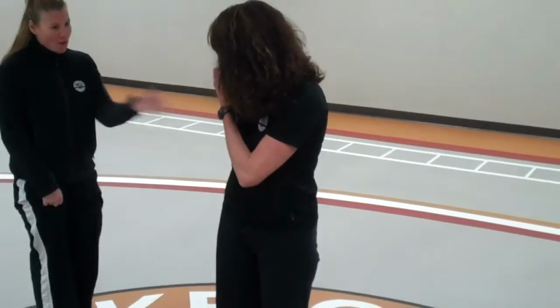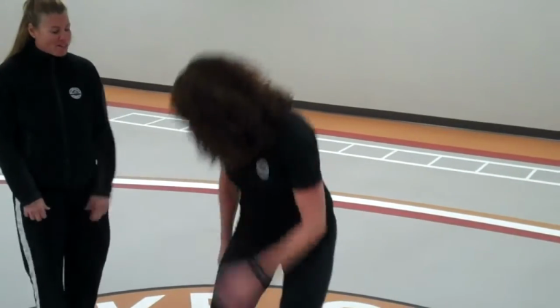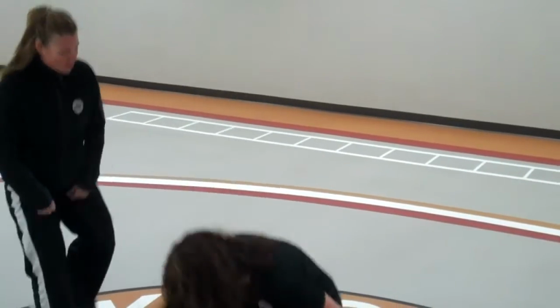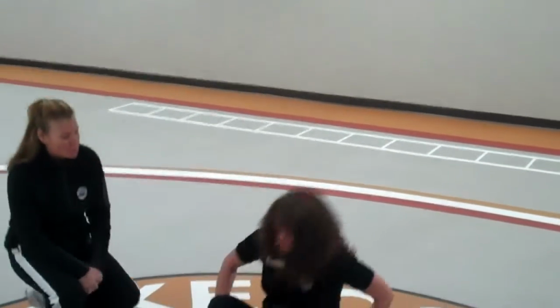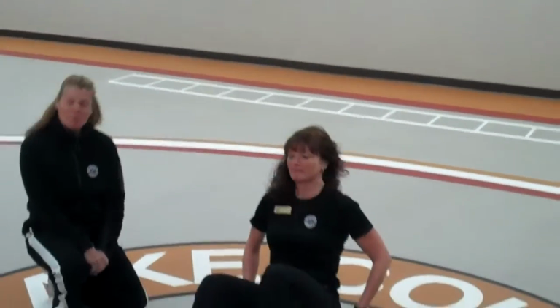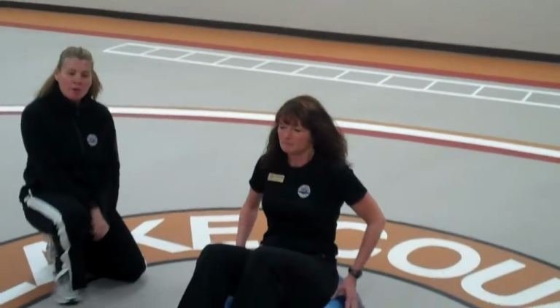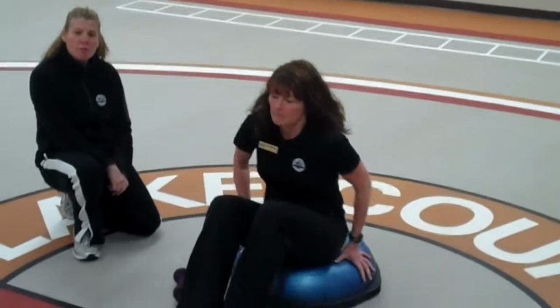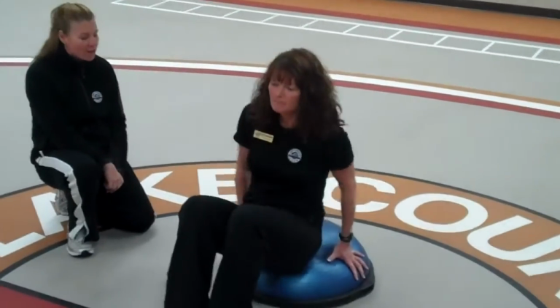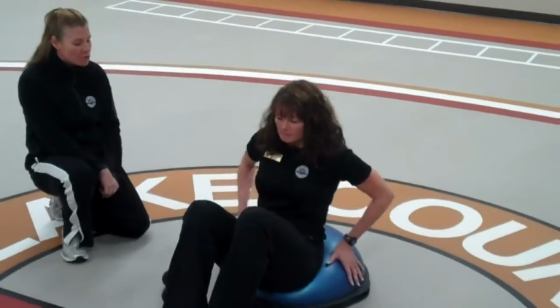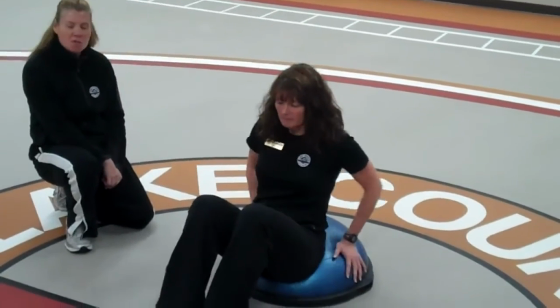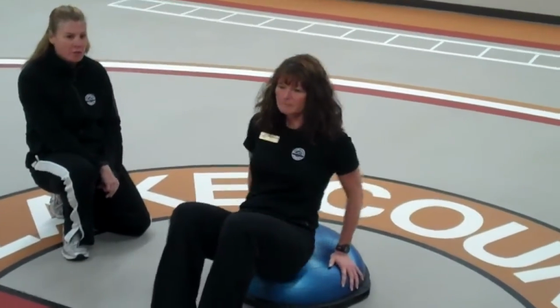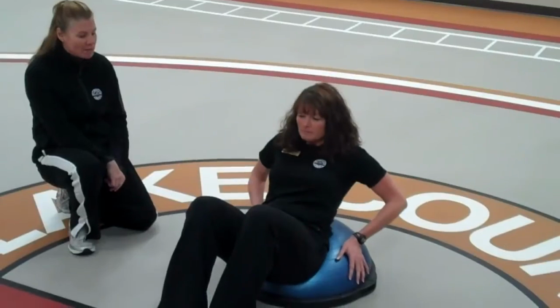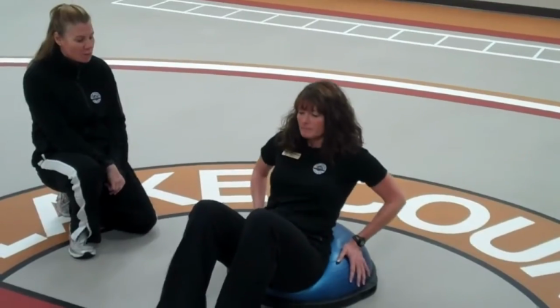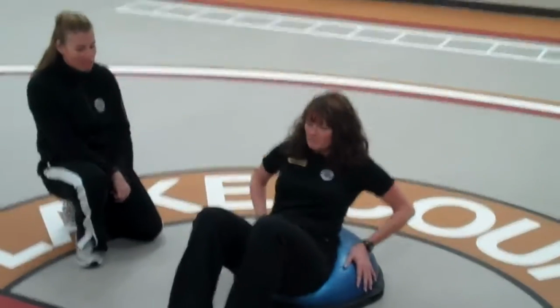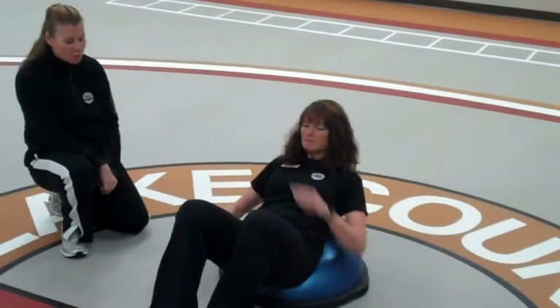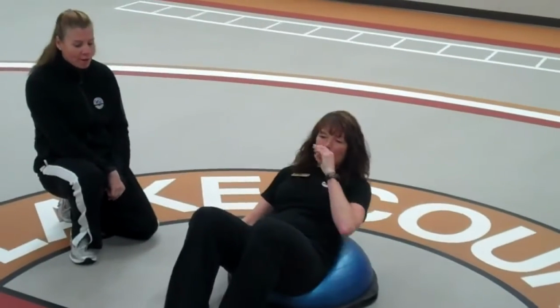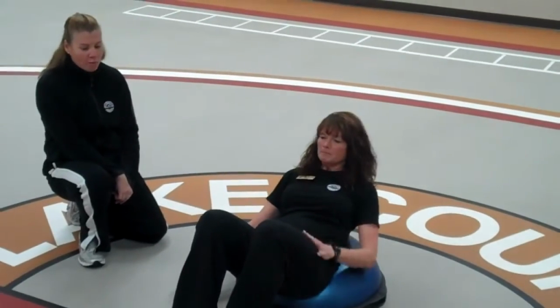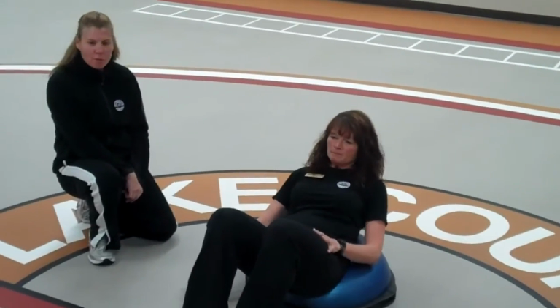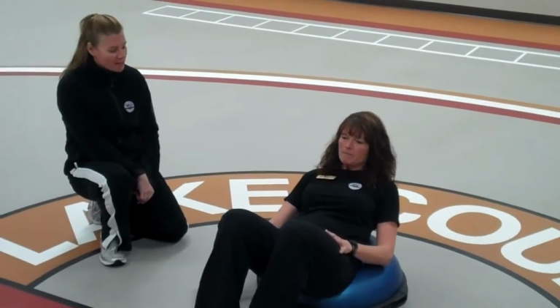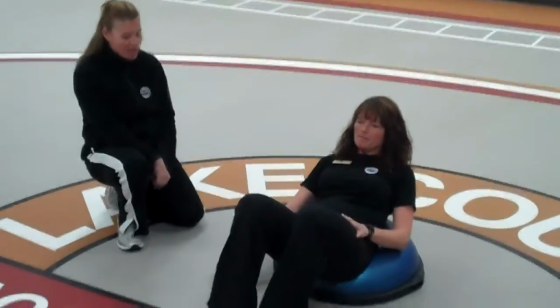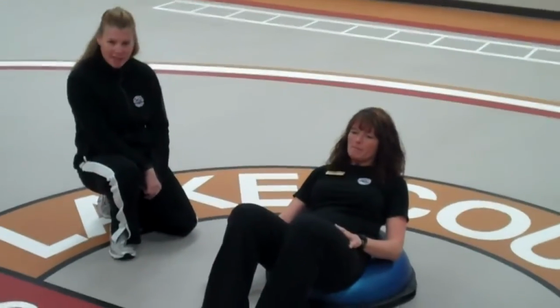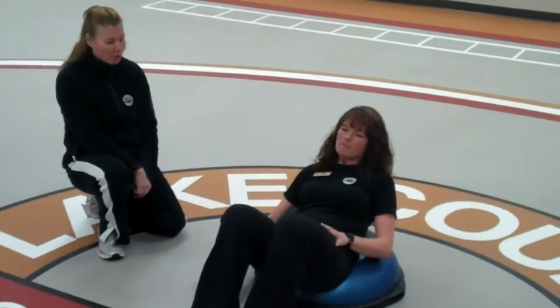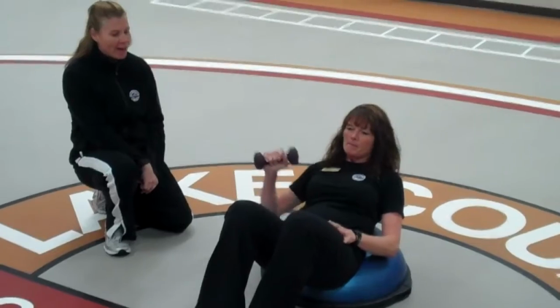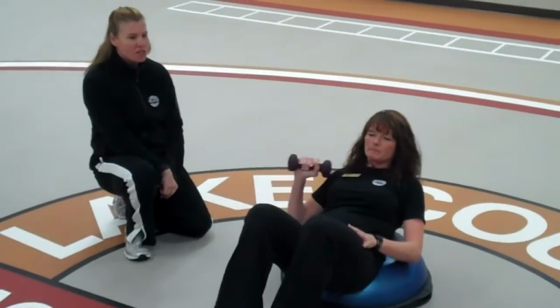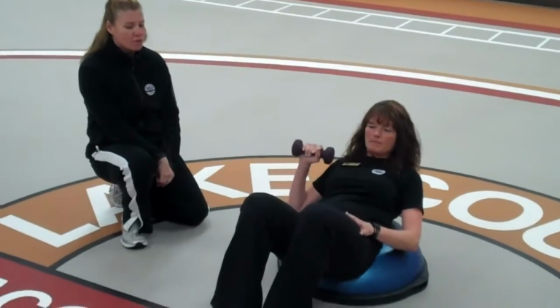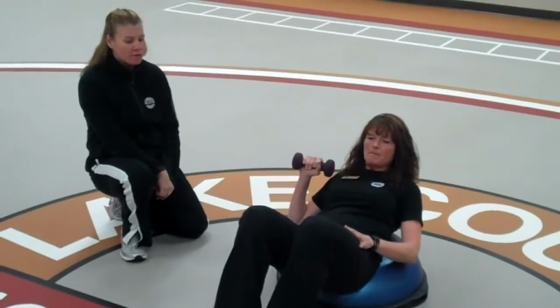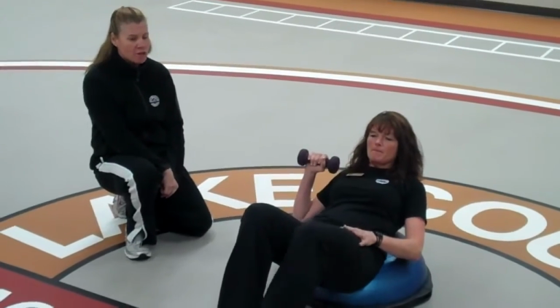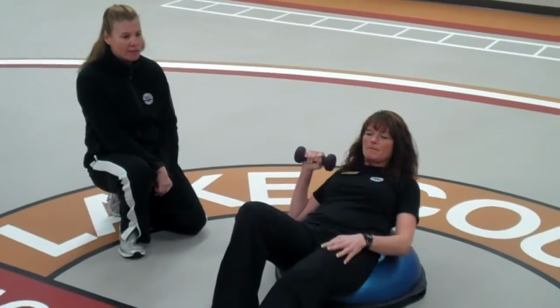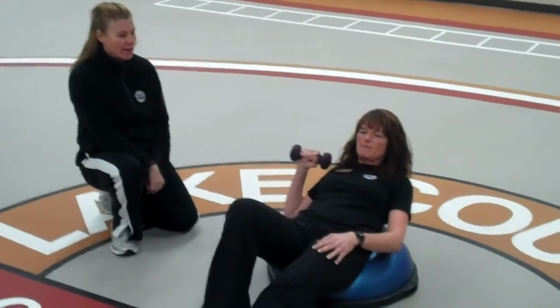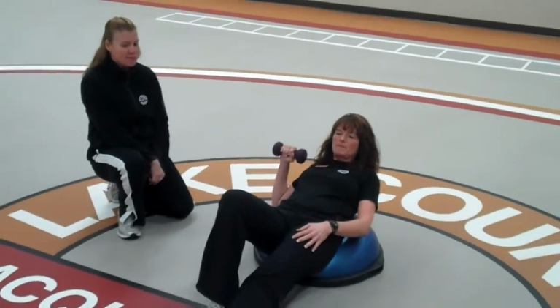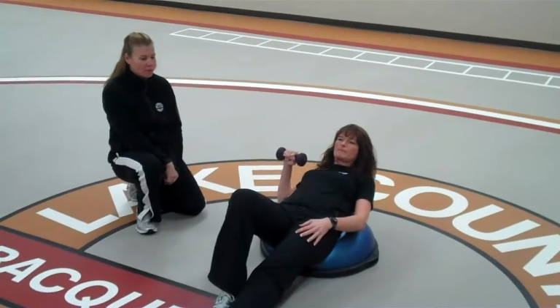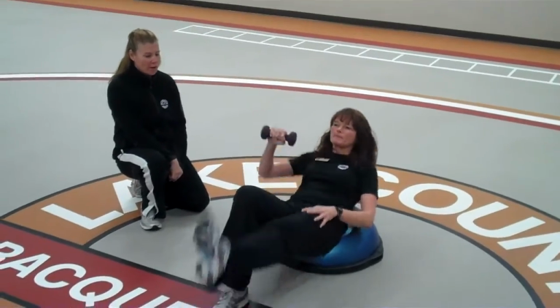Go ahead and have a seat on the BOSU. You're going to be about three-quarters of the way down on the BOSU with the small of your back being supported by the BOSU. Her right leg will be bent. She'll take a weight in her right hand and she is going to Crossover Crunch doing a leg raise with the weight.